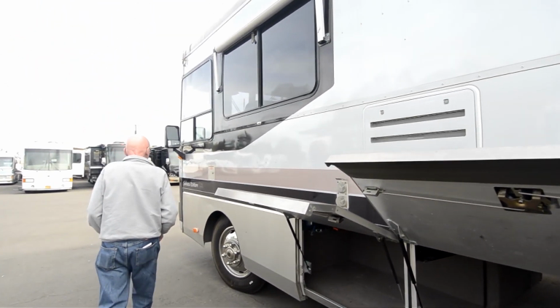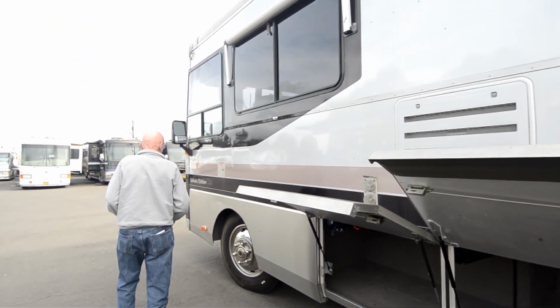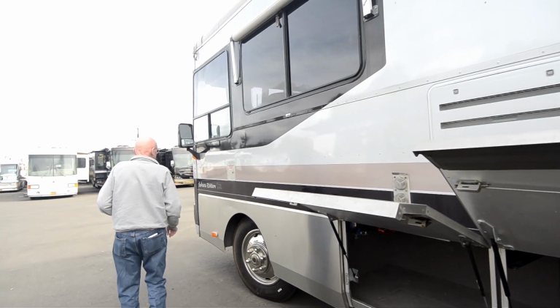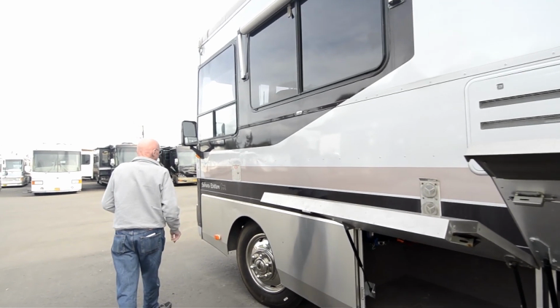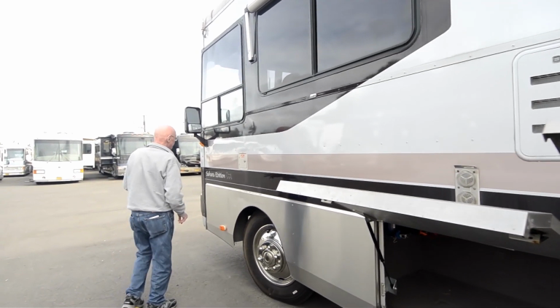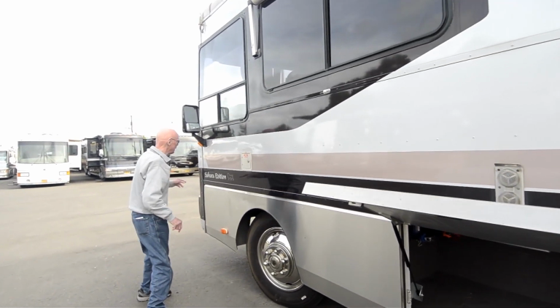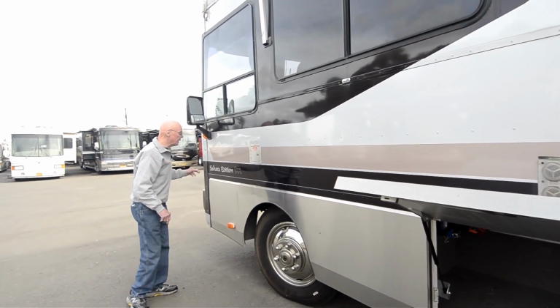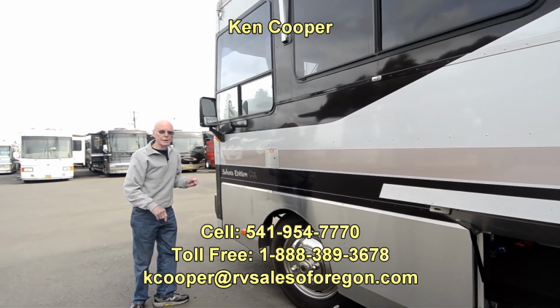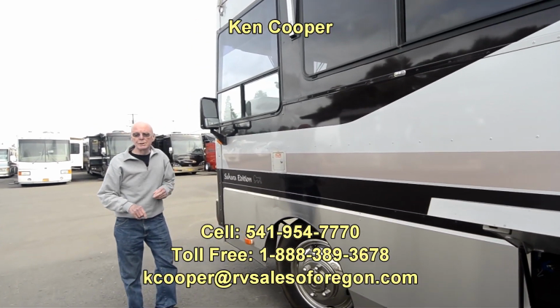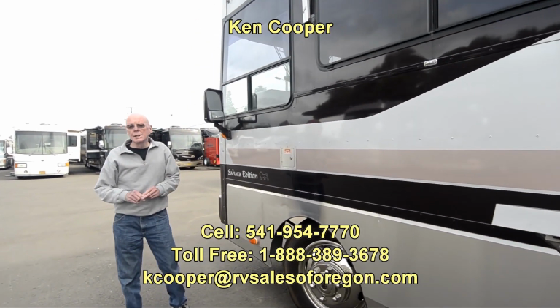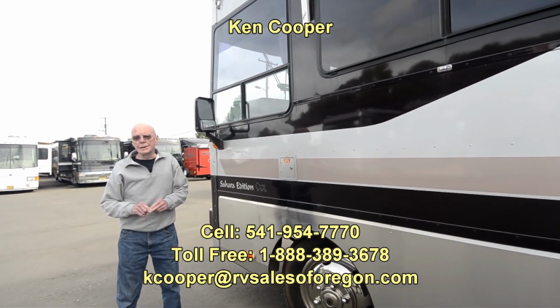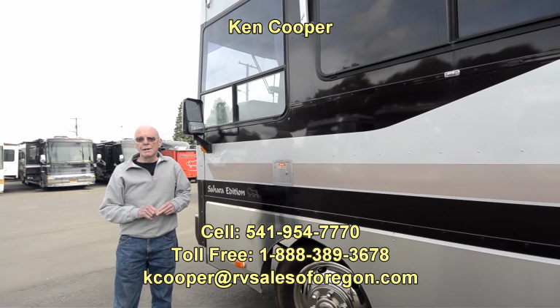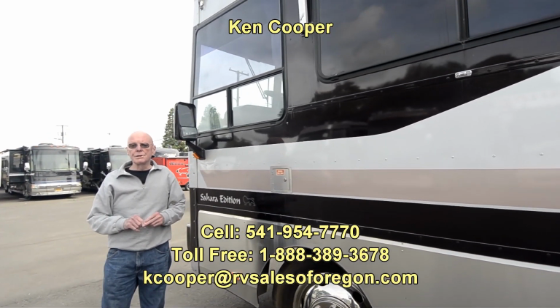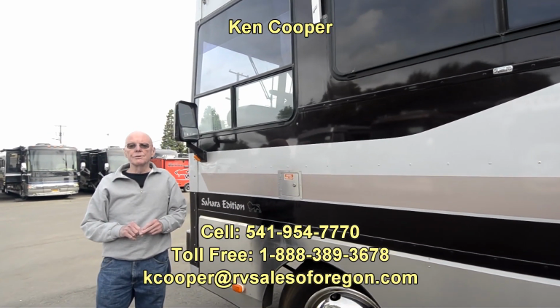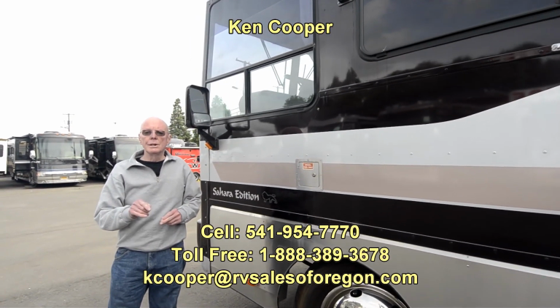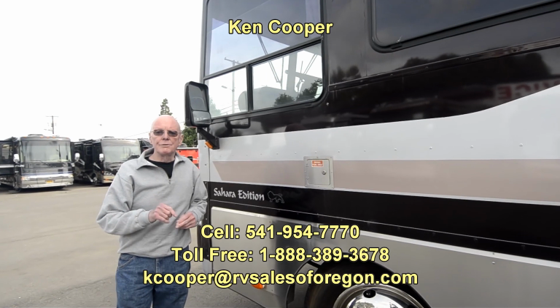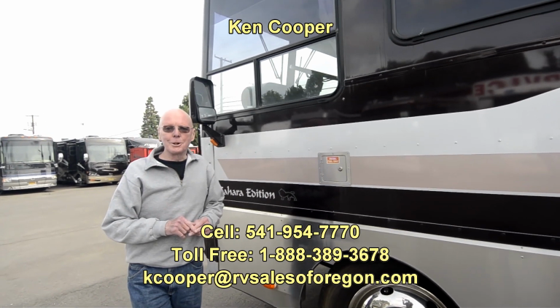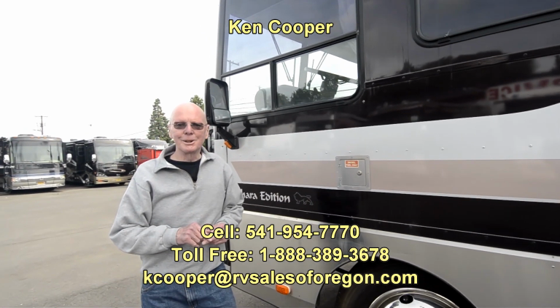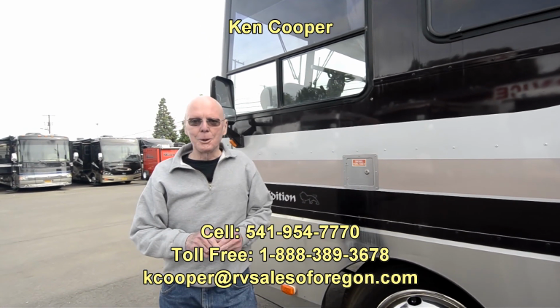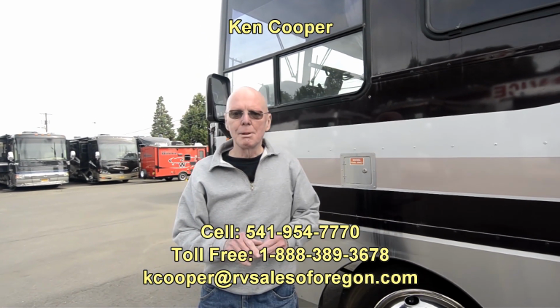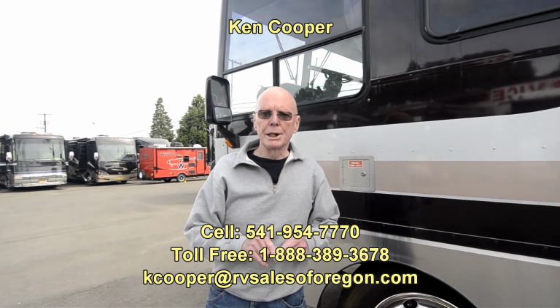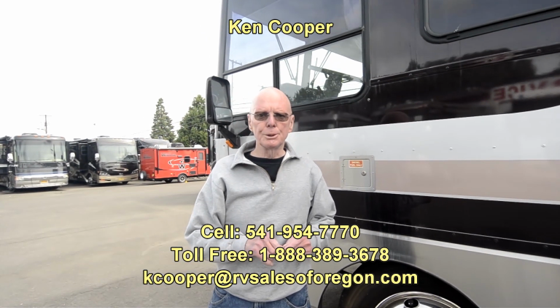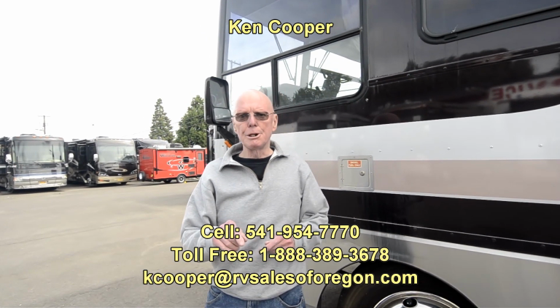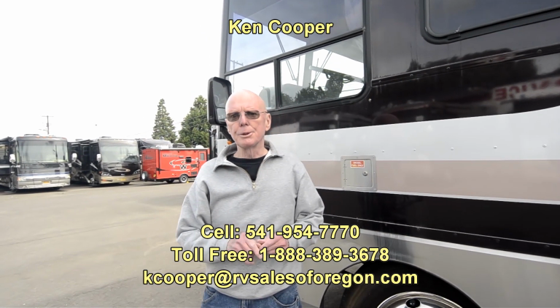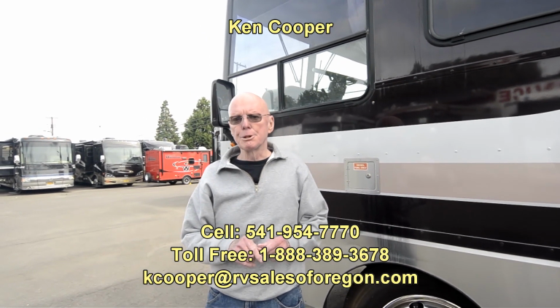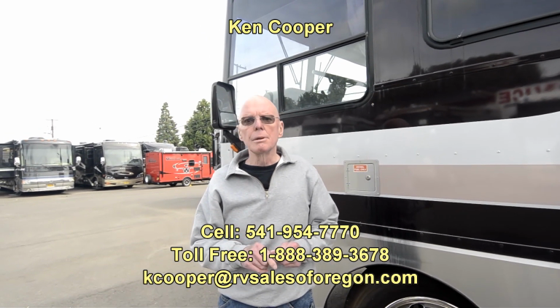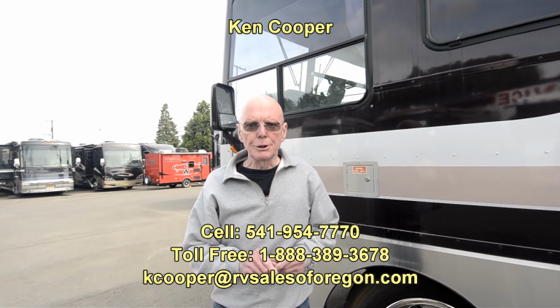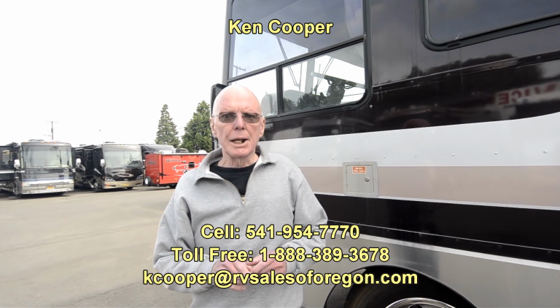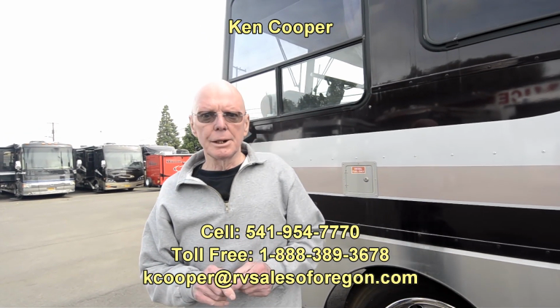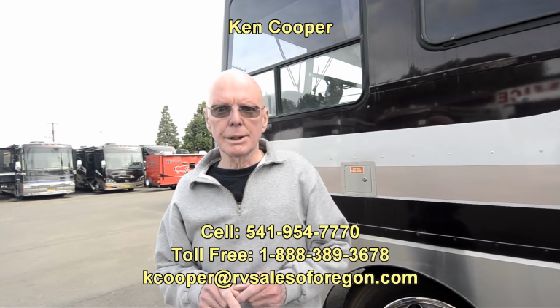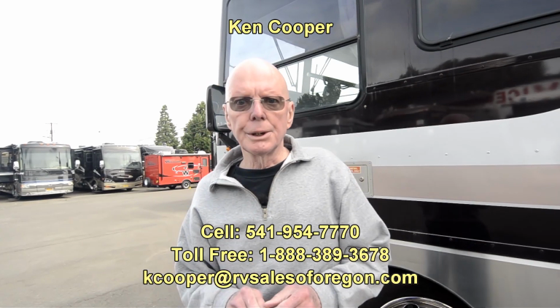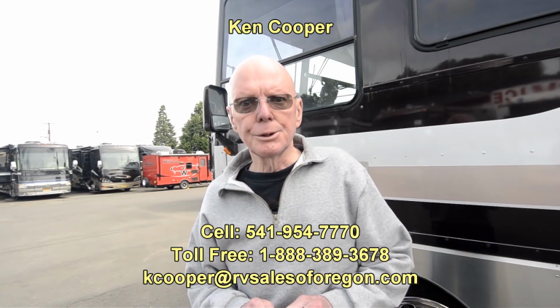Just an absolutely gorgeous Safari Sahara Edition, 1995 35-footer. If you'd like to know more about this coach, my name is Ken Cooper and you can reach me at those numbers below. Thank you for taking the time and I hope to hear from you soon.